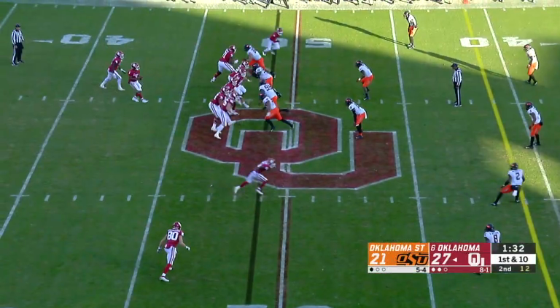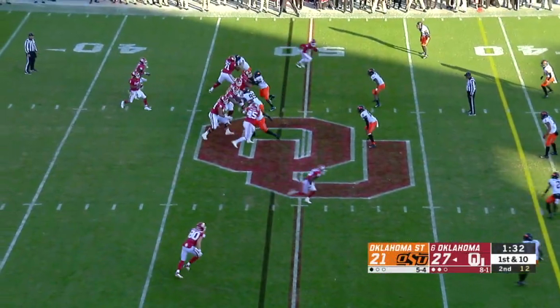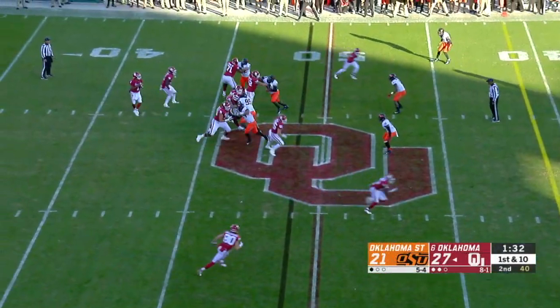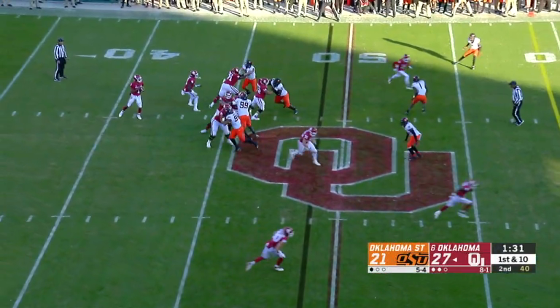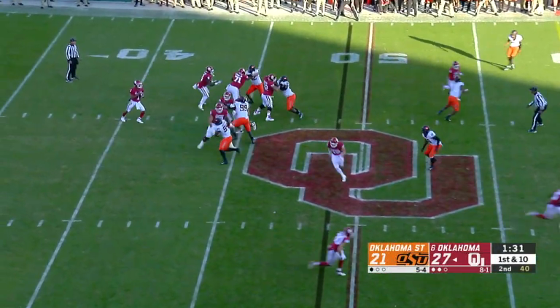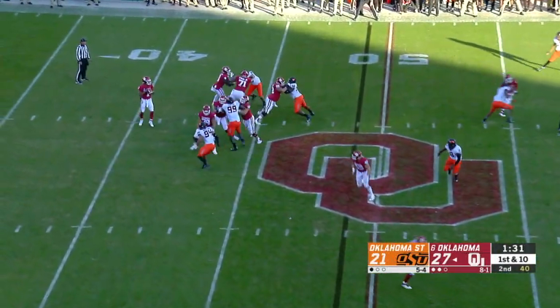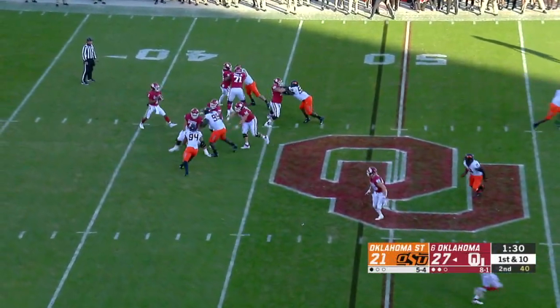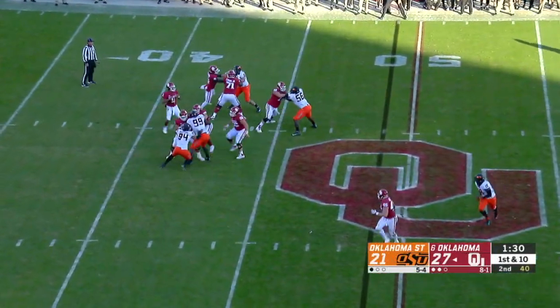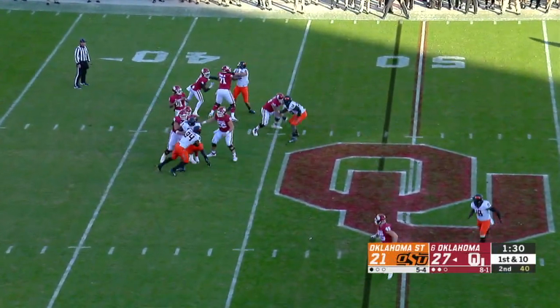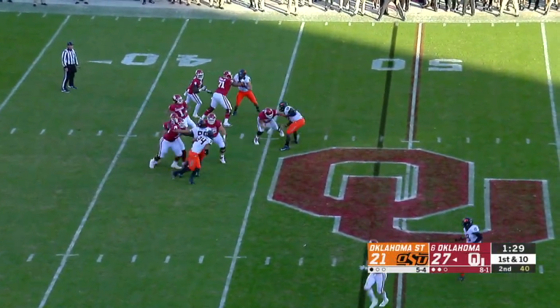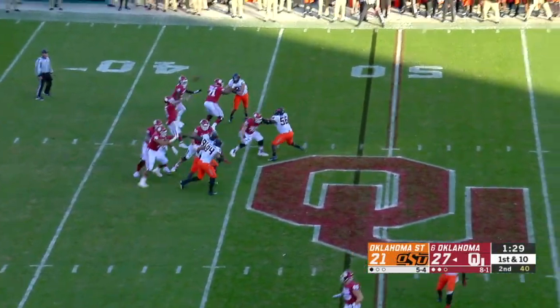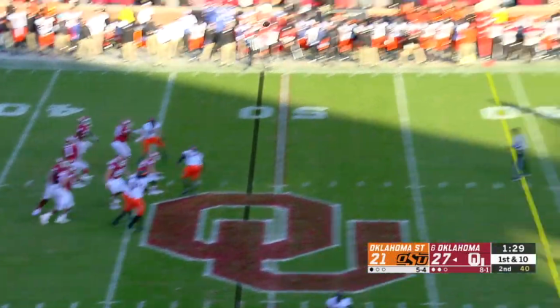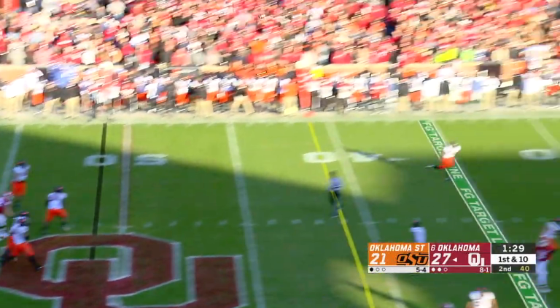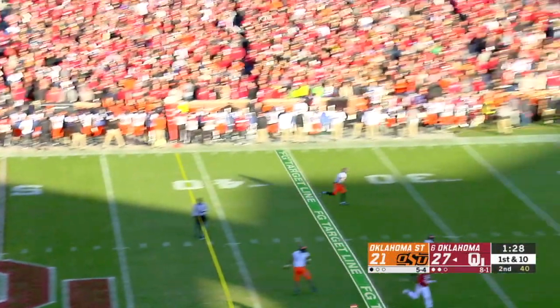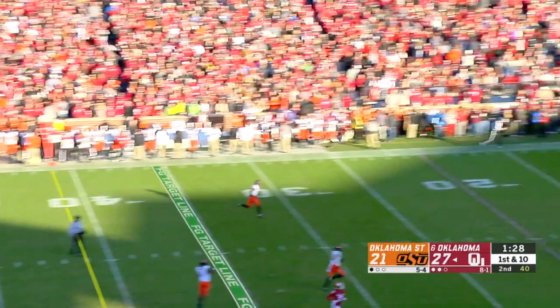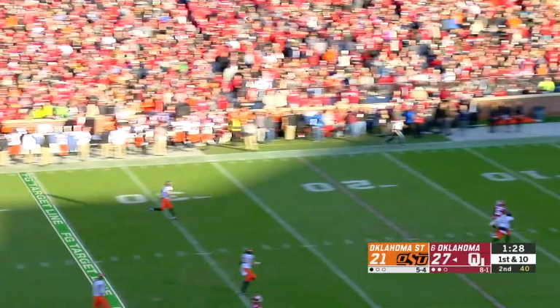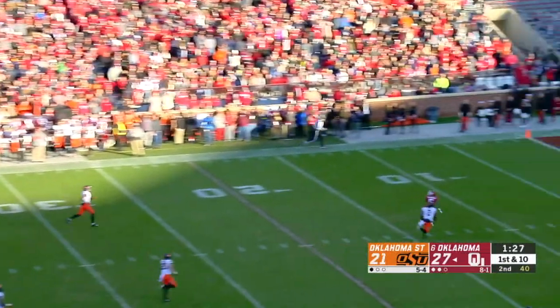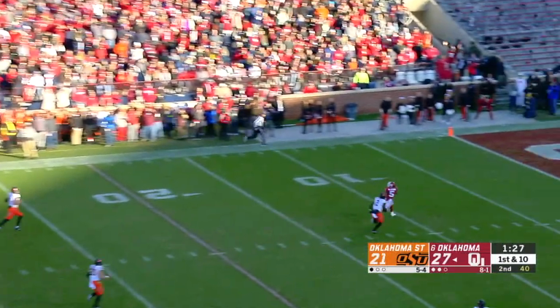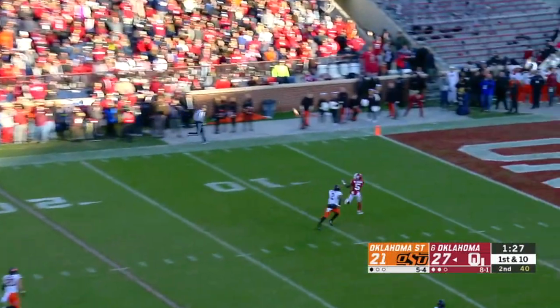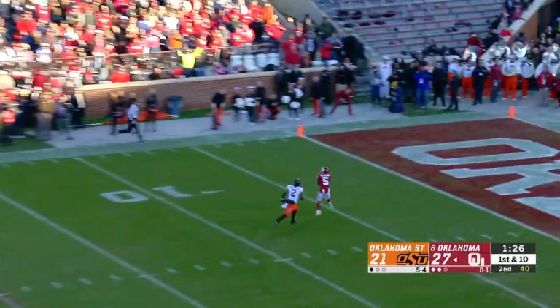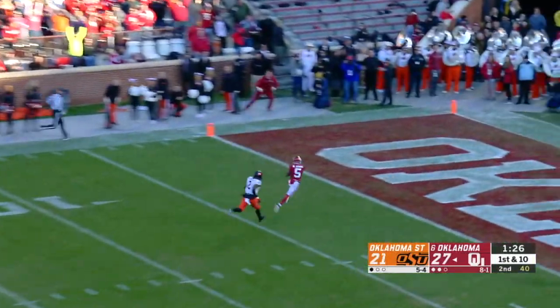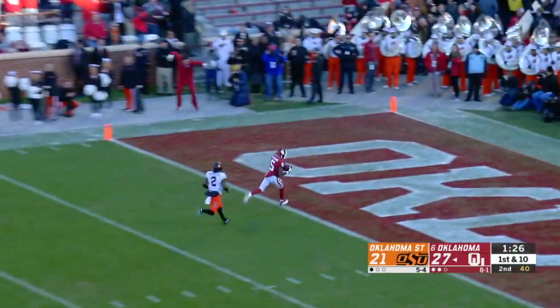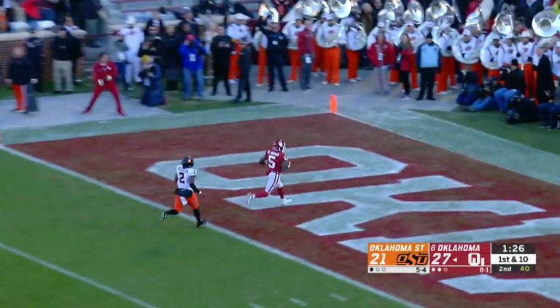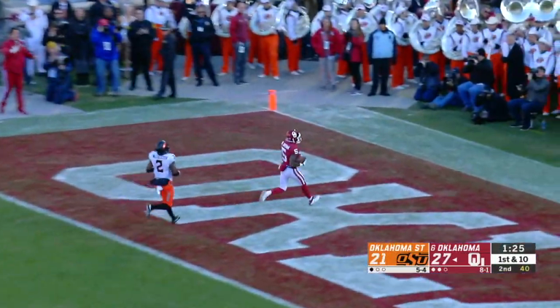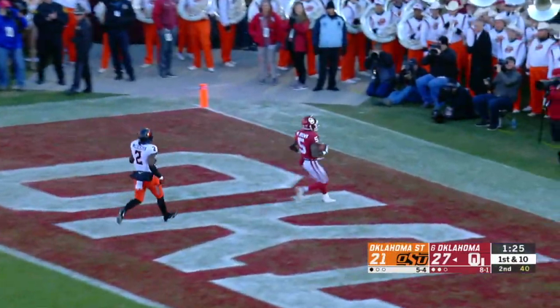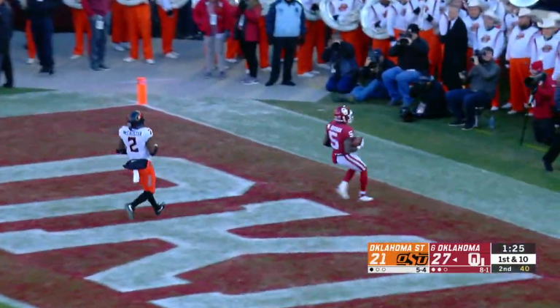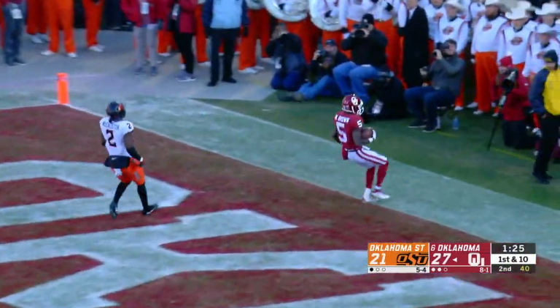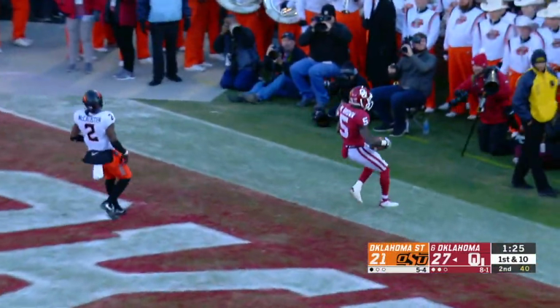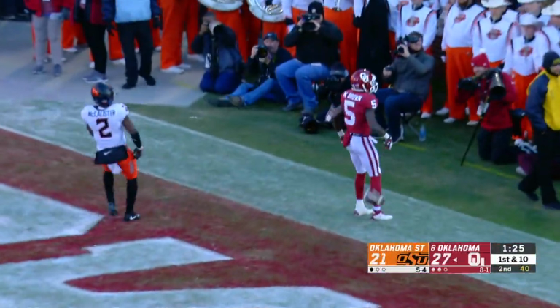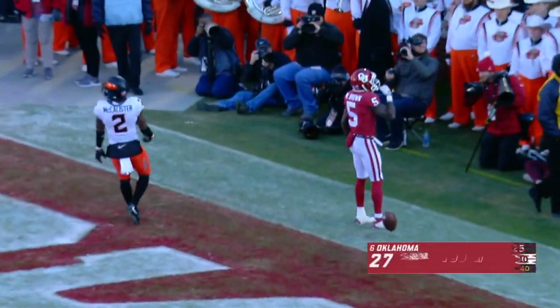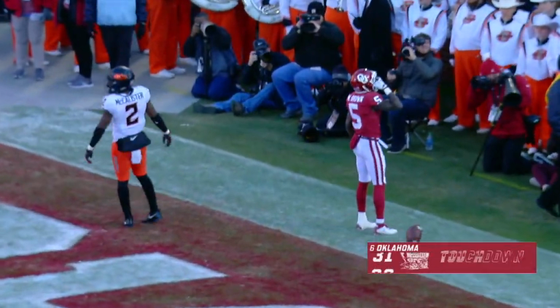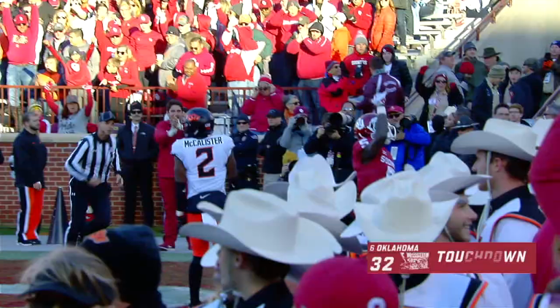Snap. Murray, straight drop, wants to throw again, steps up in the pocket, heaves it deep for Hollywood — he's got it! It's a touchdown. Oh, mama.